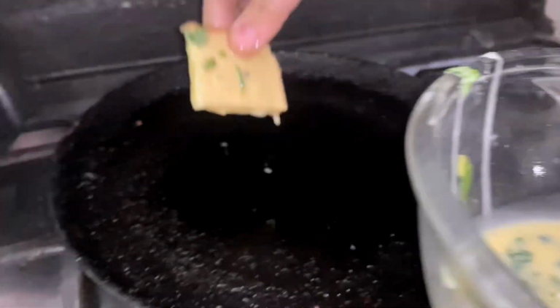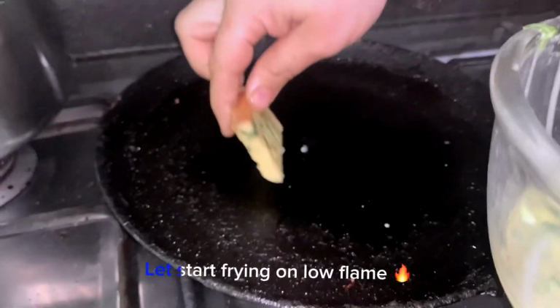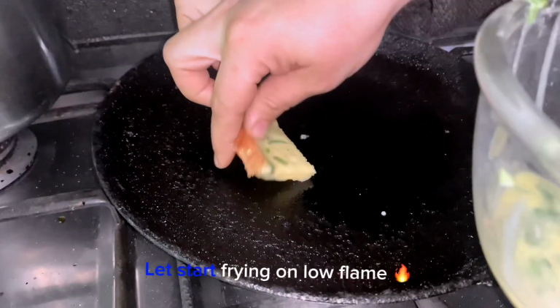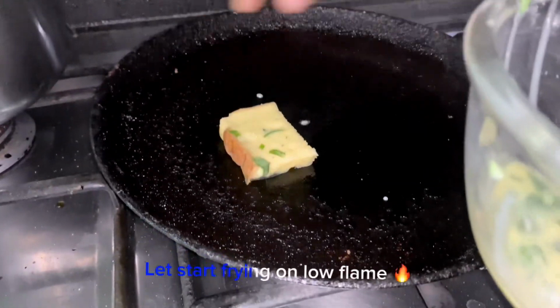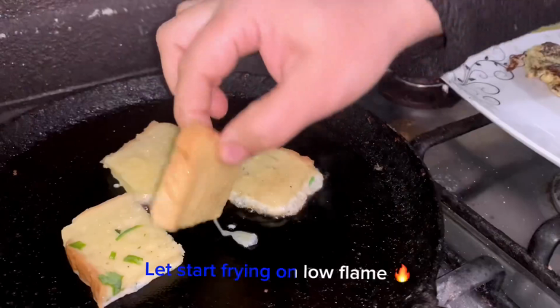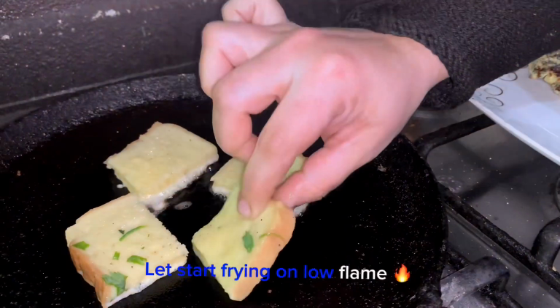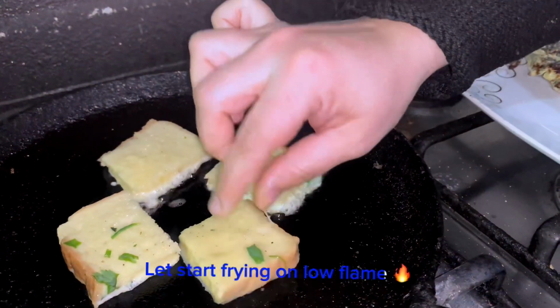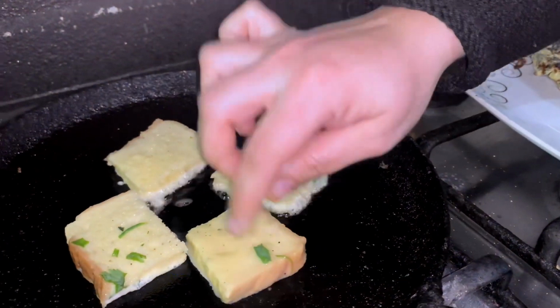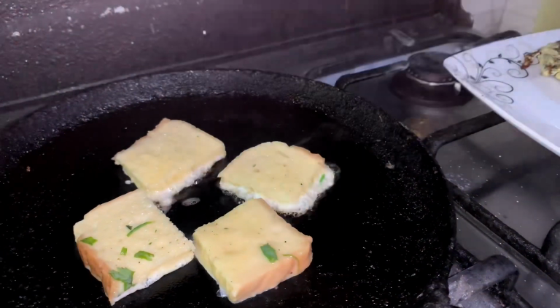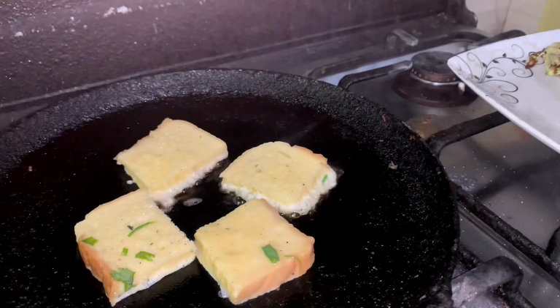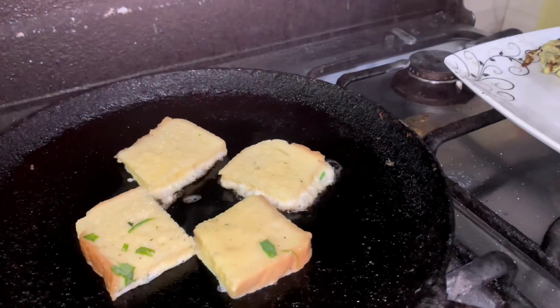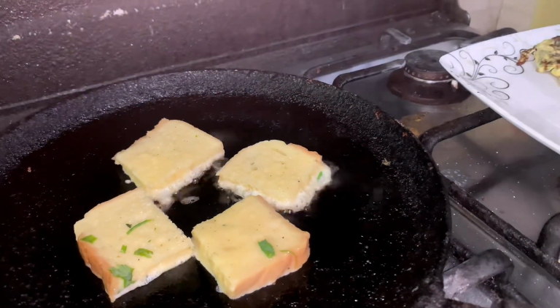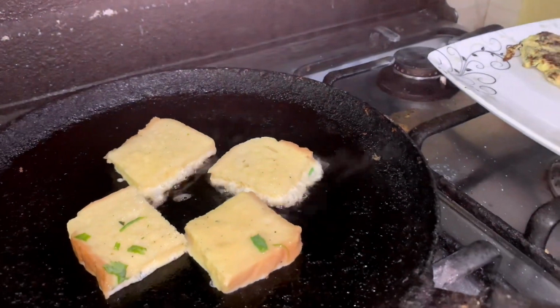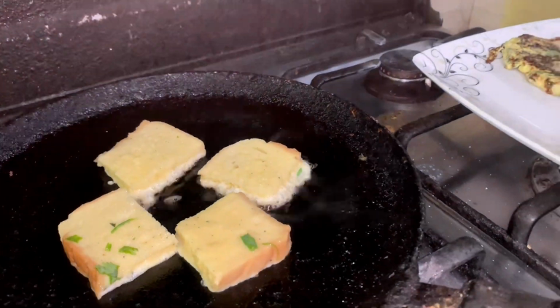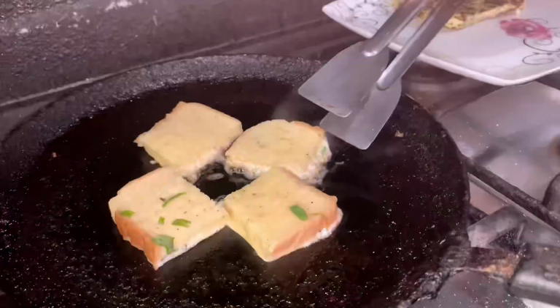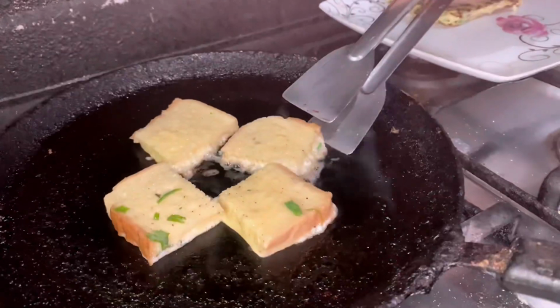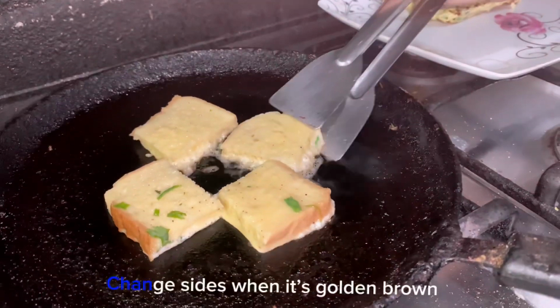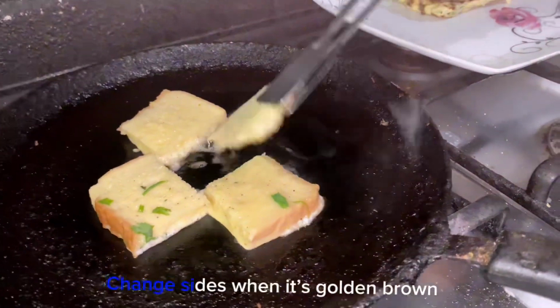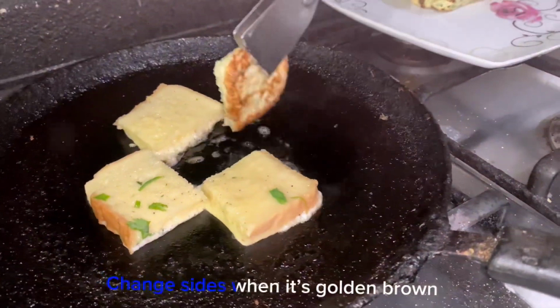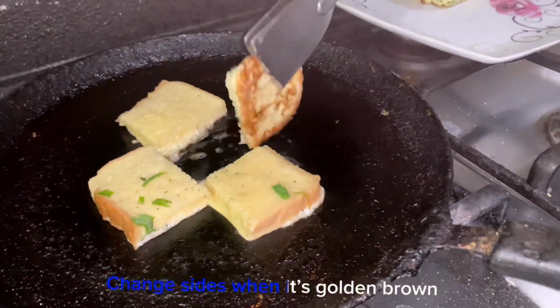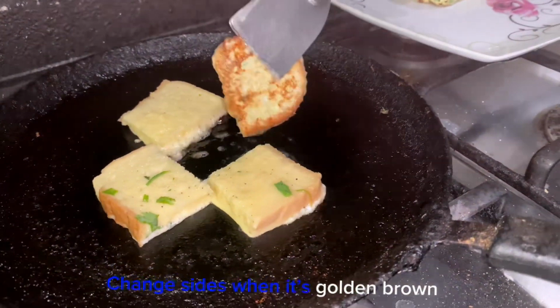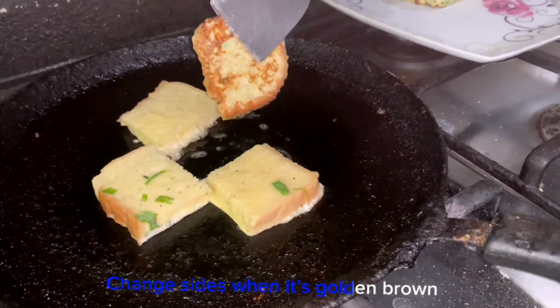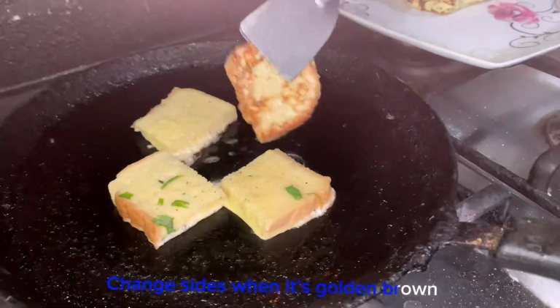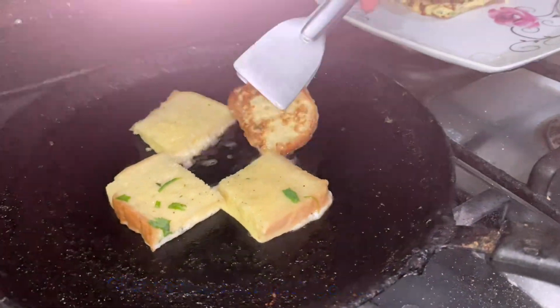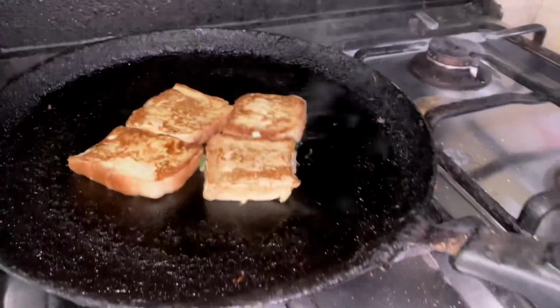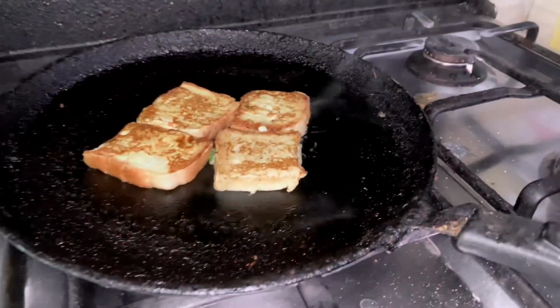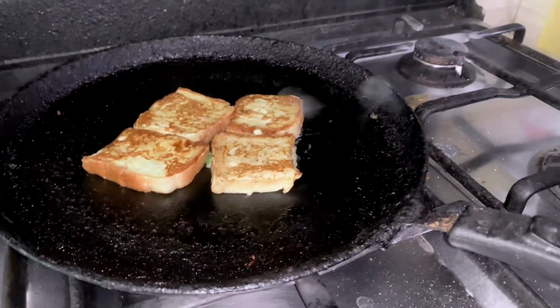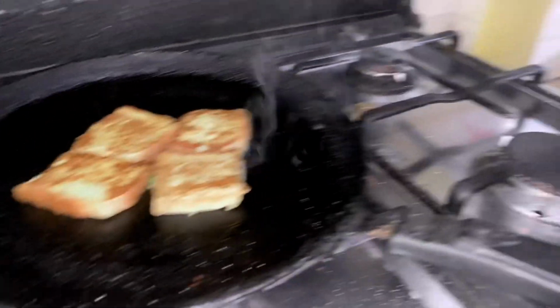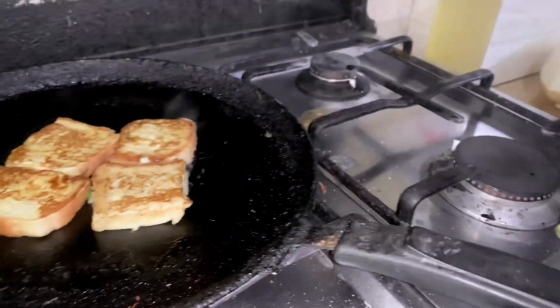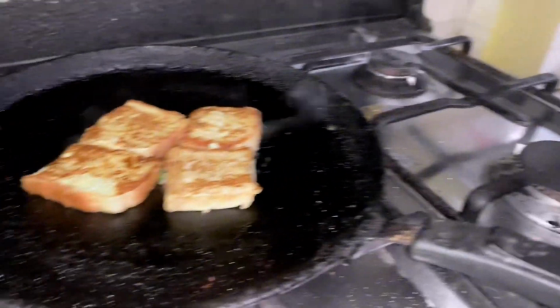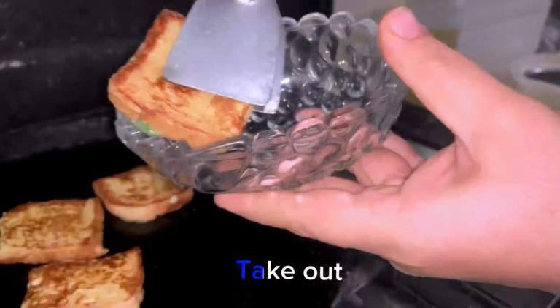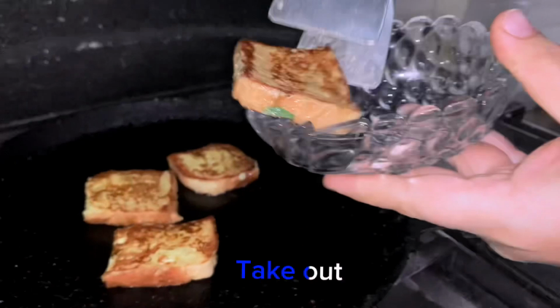Let's start frying on a low flame. Change sides when it's golden brown. Take out.